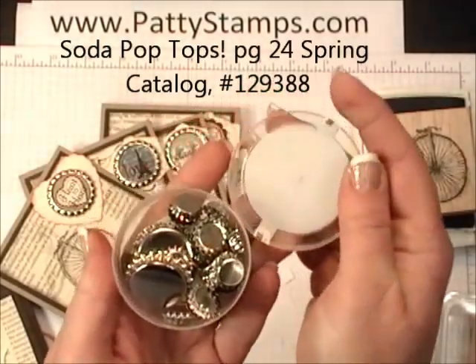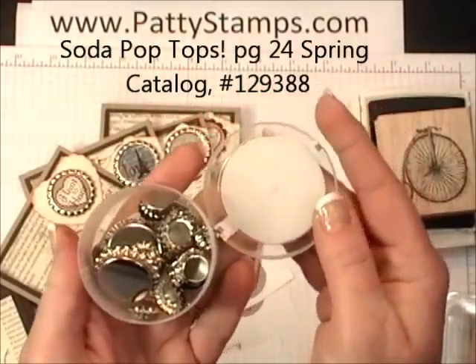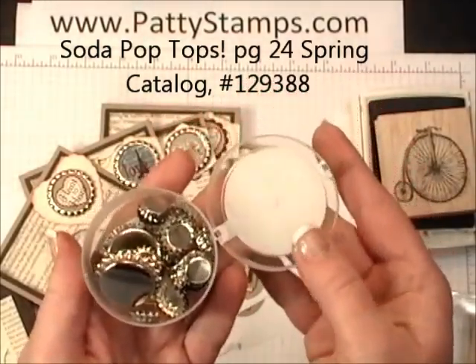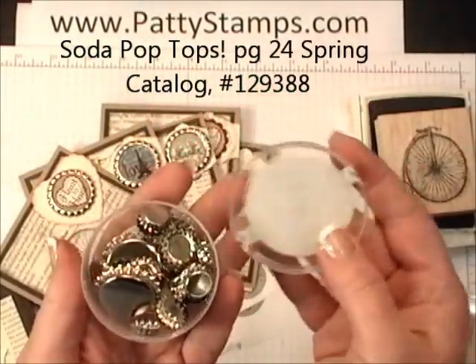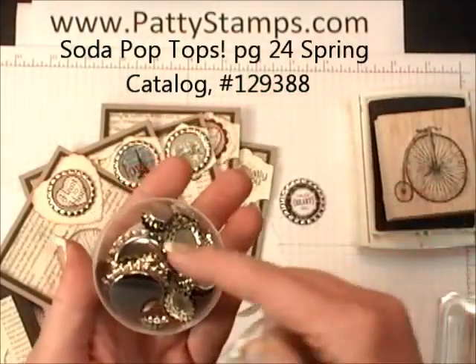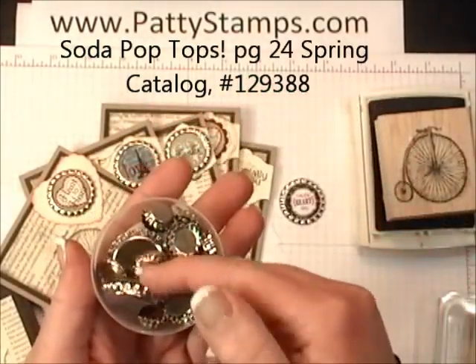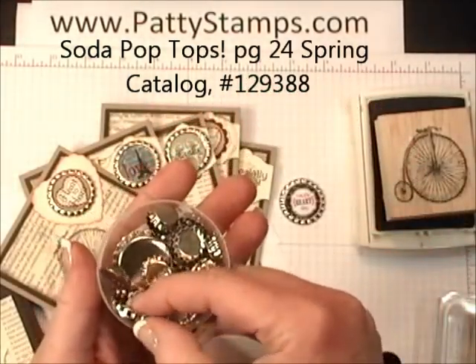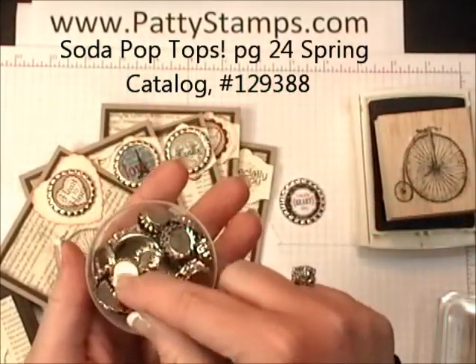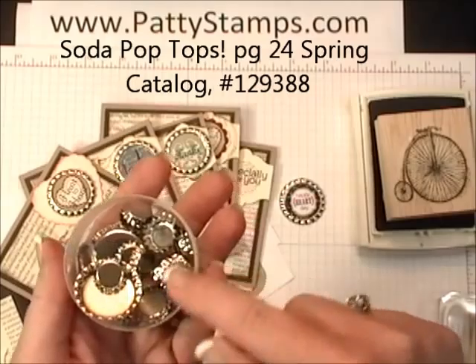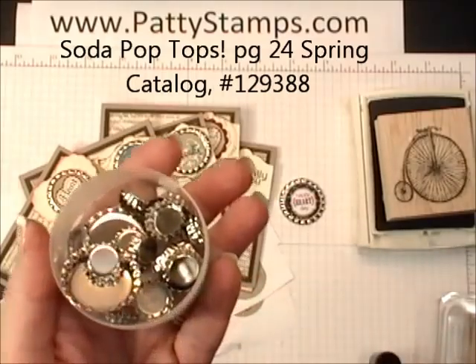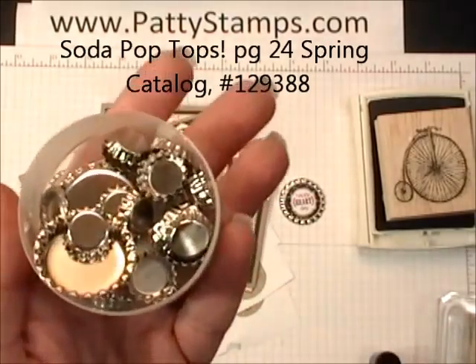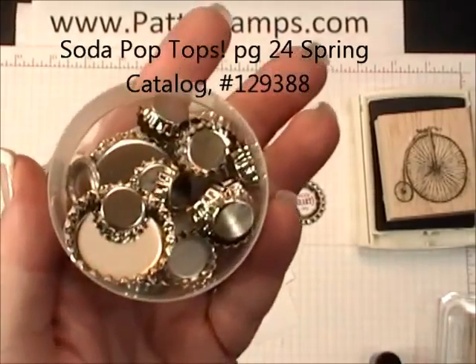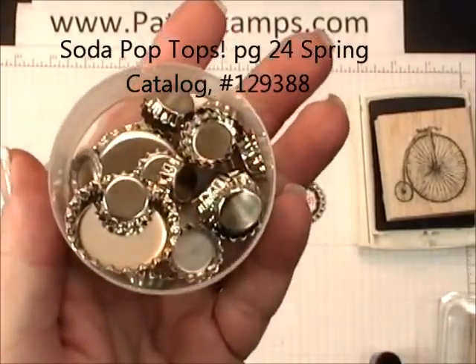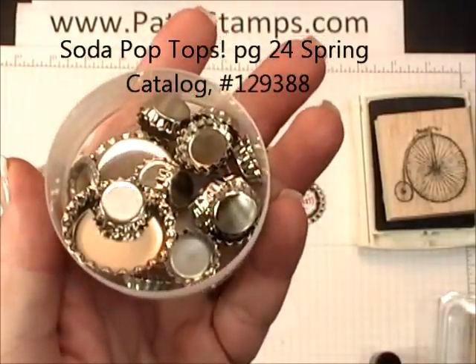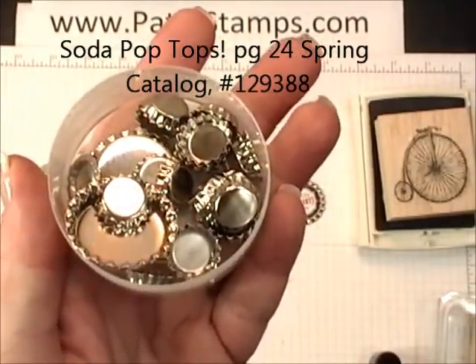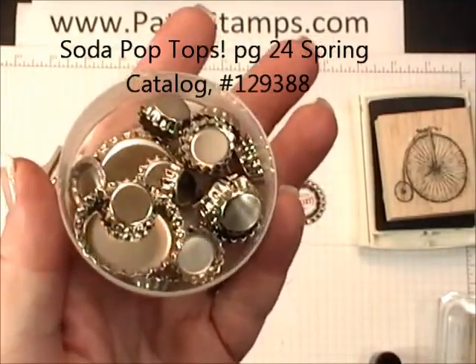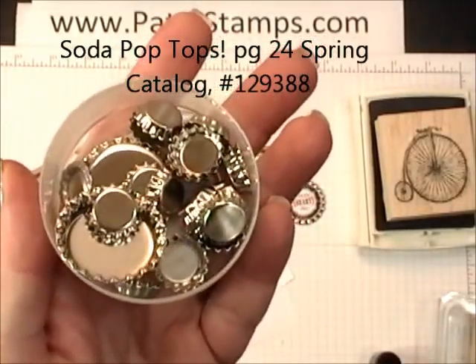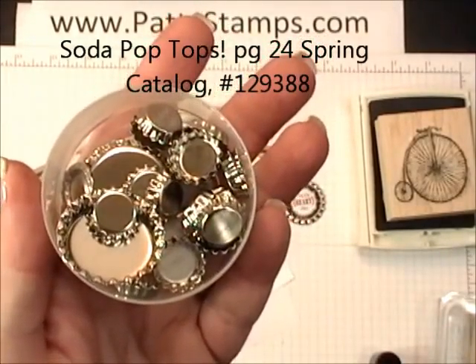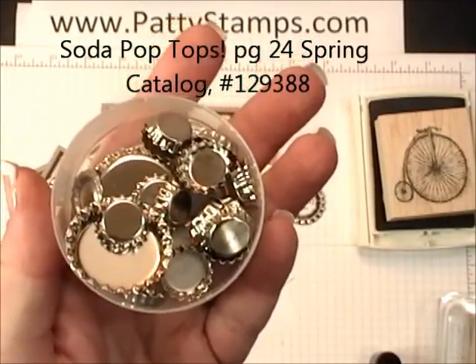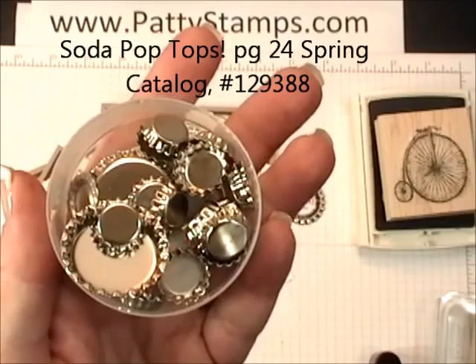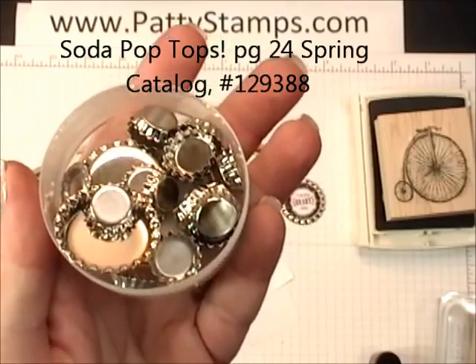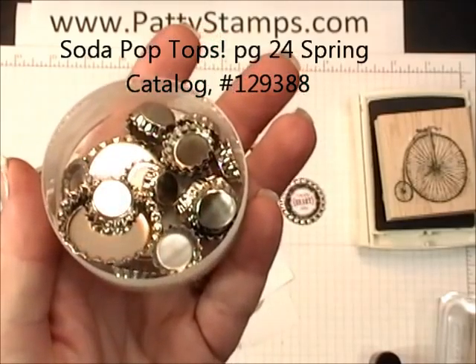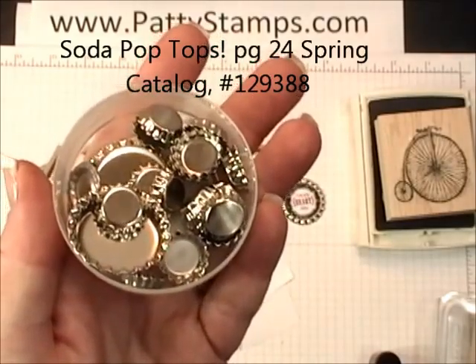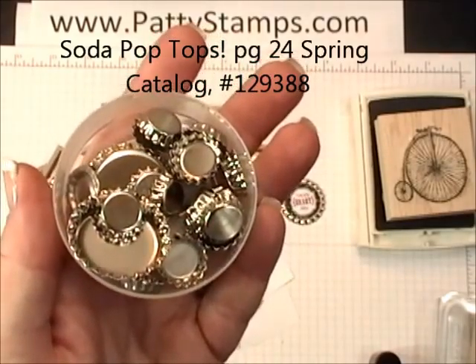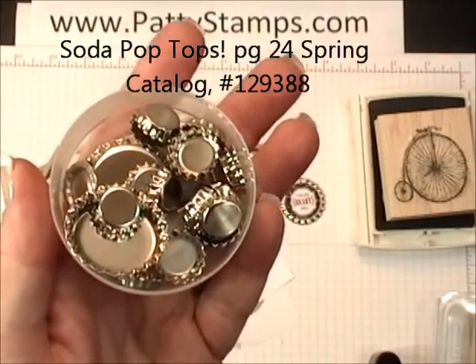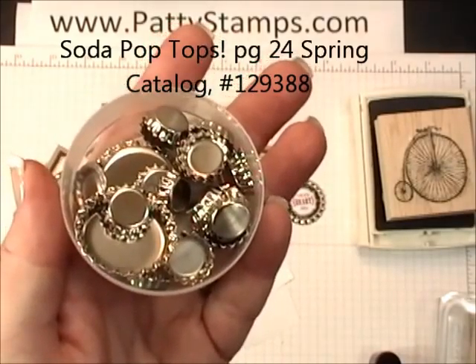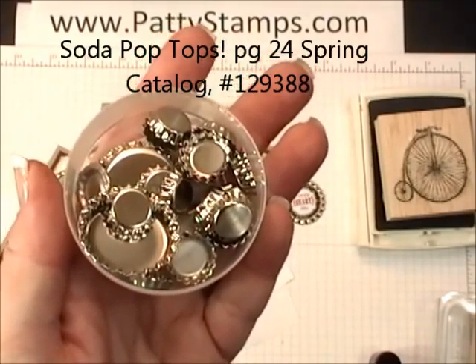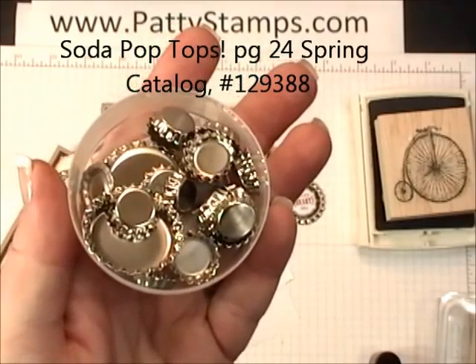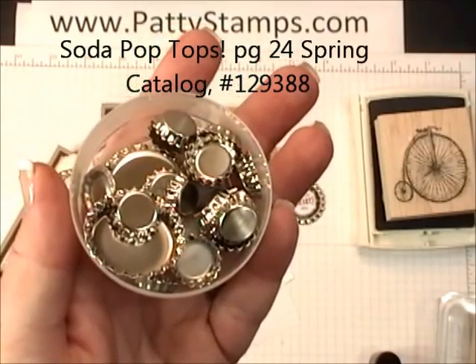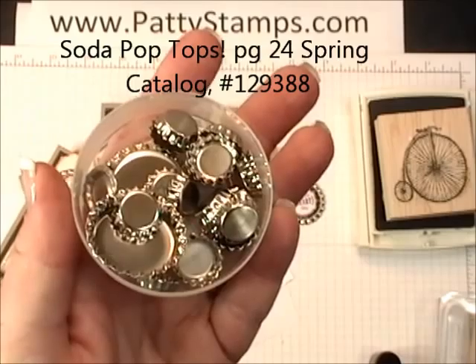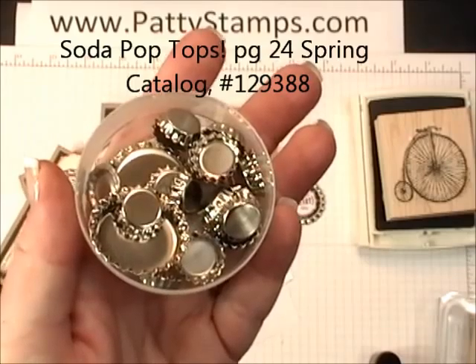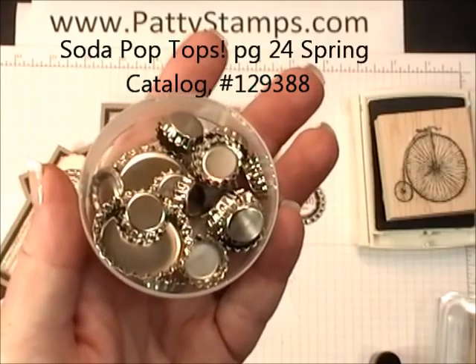They come in a great little container. There are two sizes. You can see large ones and small ones here in the same package. You get eight large and eight small in the package. It's a fun new item in the spring catalog from Stampin' Up!